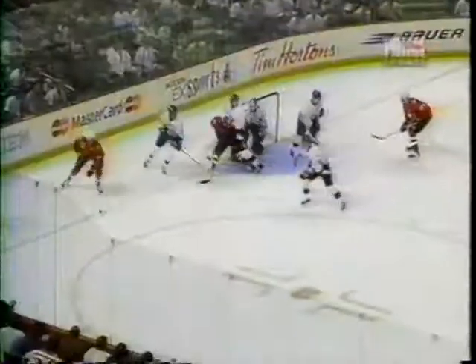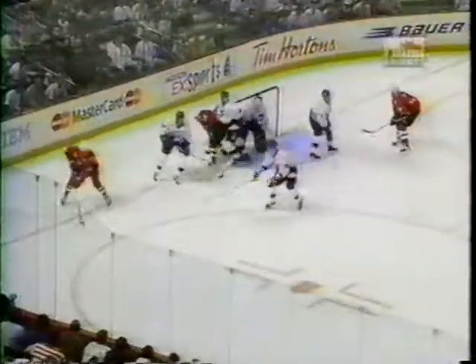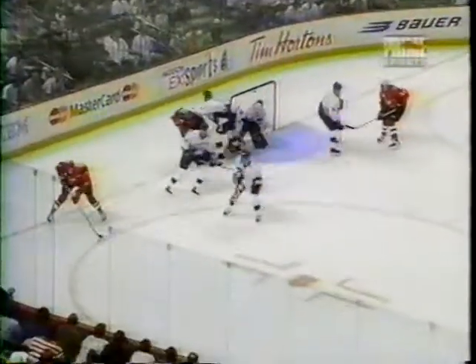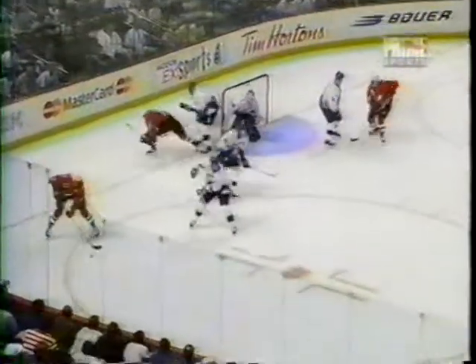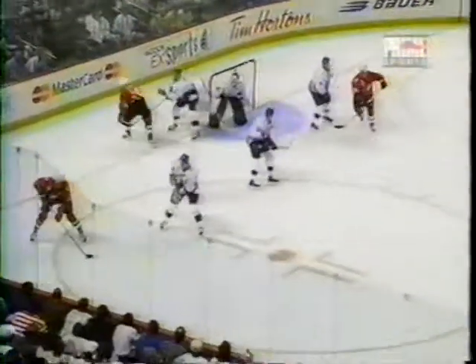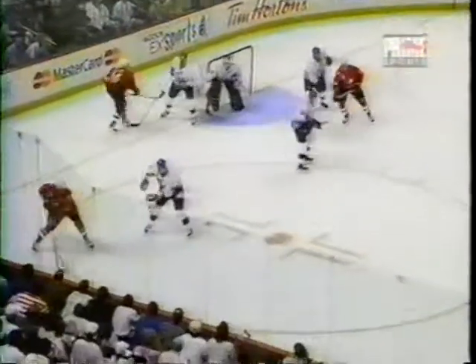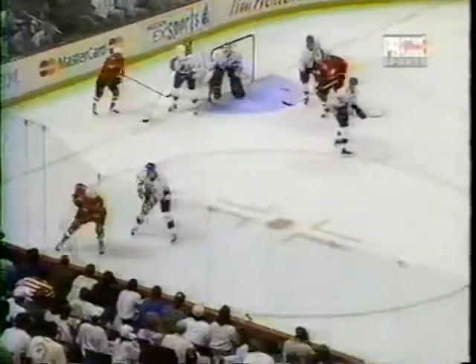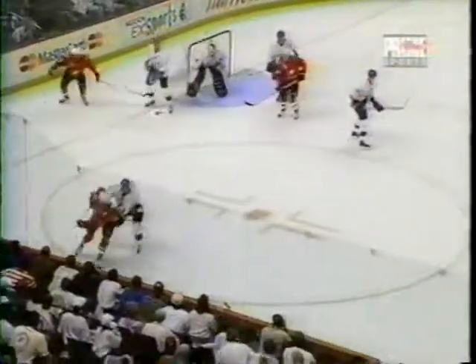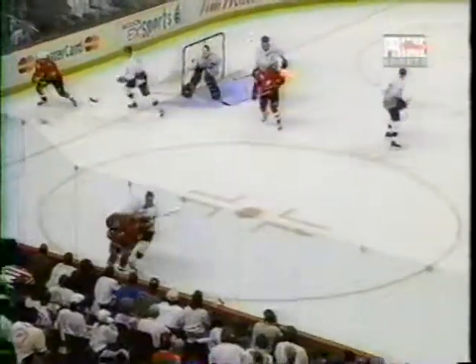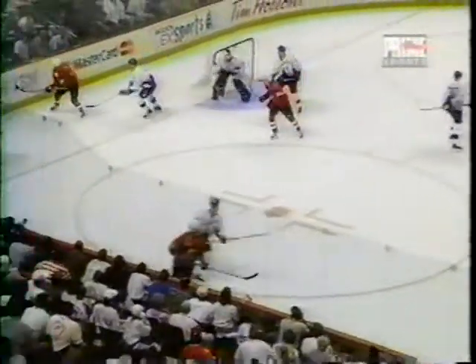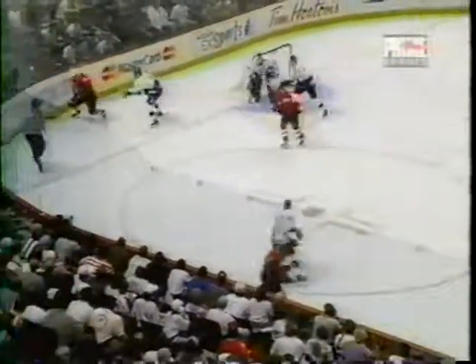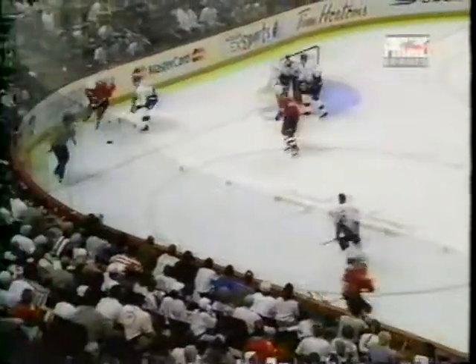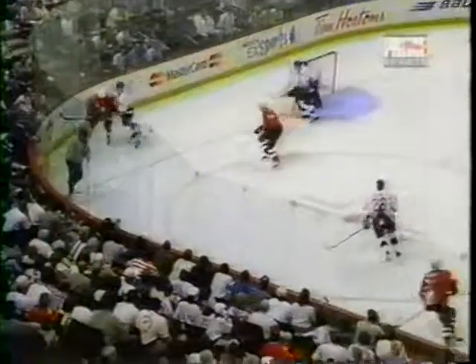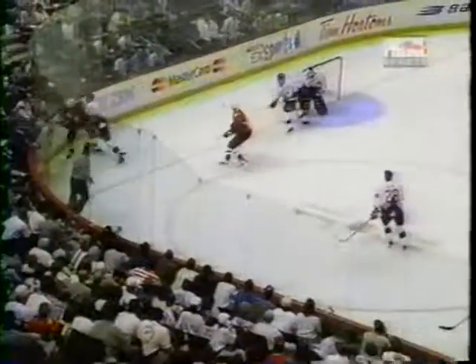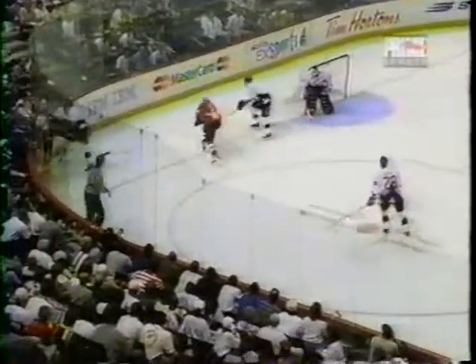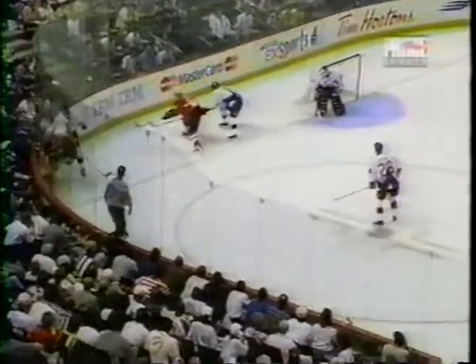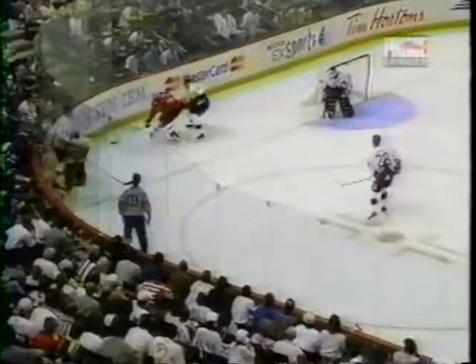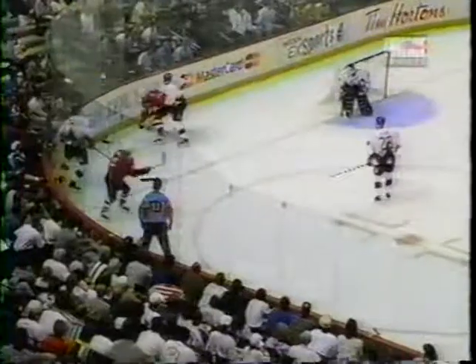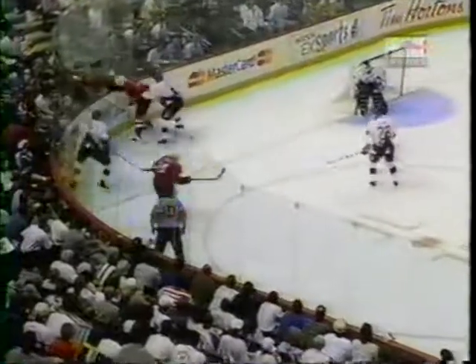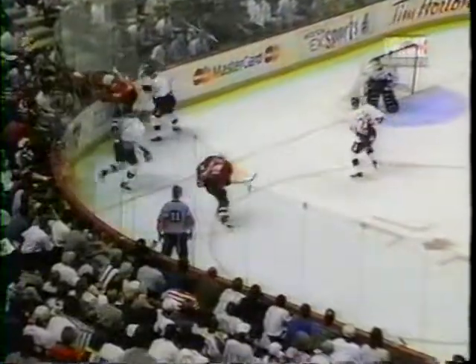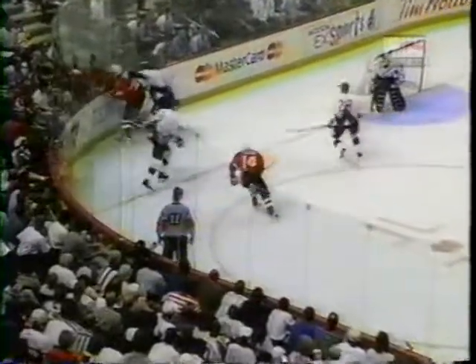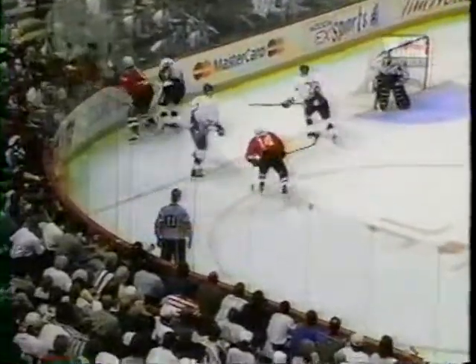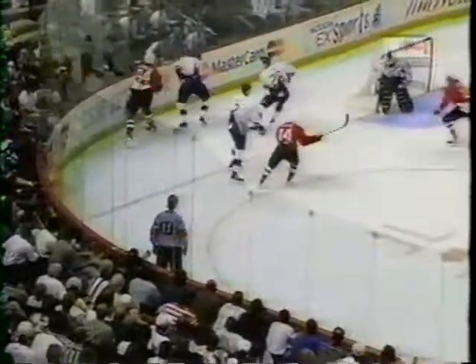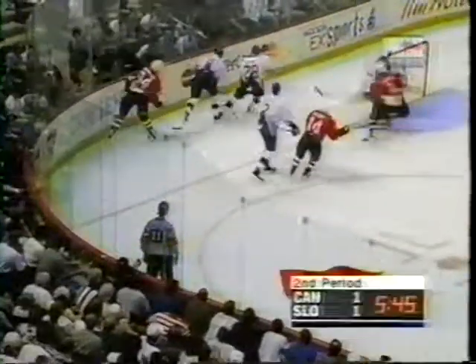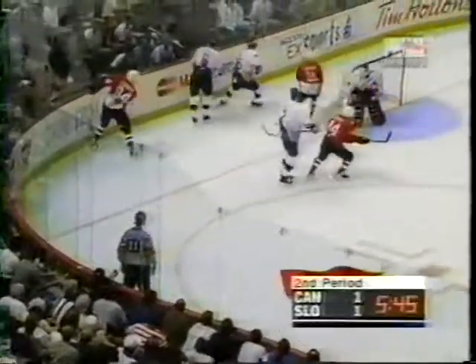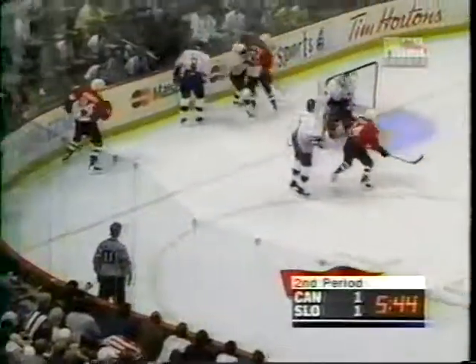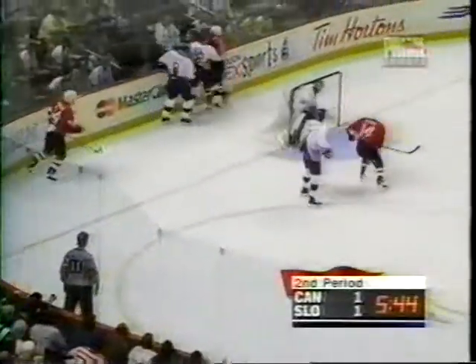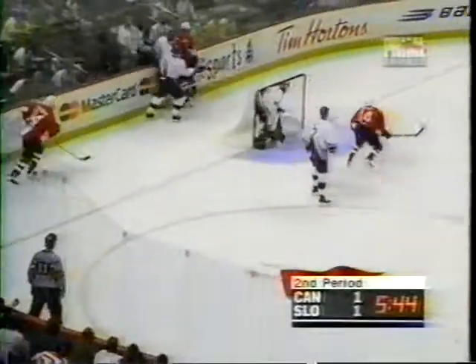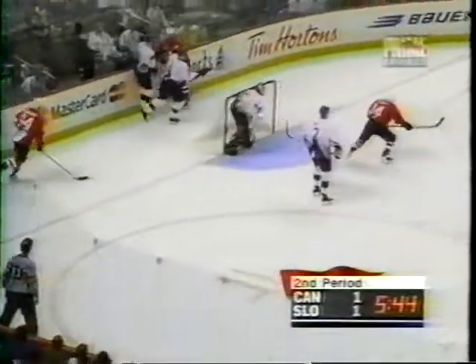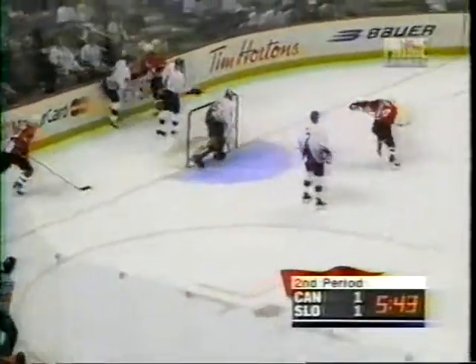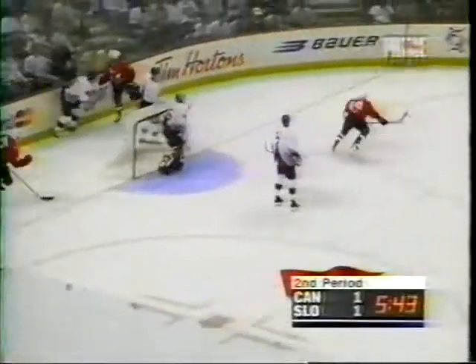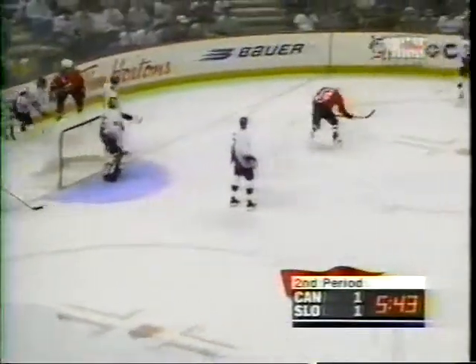Roman Mega, the goaltender for Slovakia, the story of this game so far. Niedermeyer might have had a little bit of a bouncing puck and when he got control of it, it looked like he hit the side of the net.